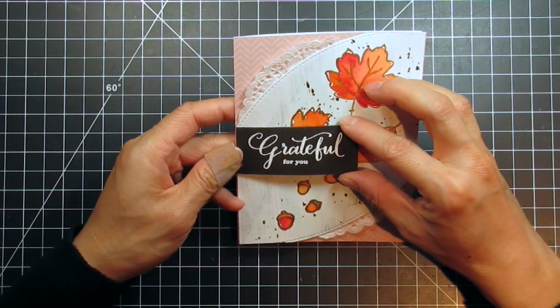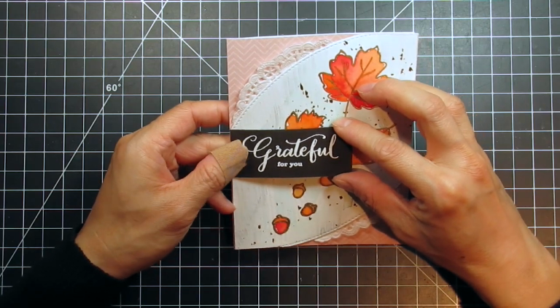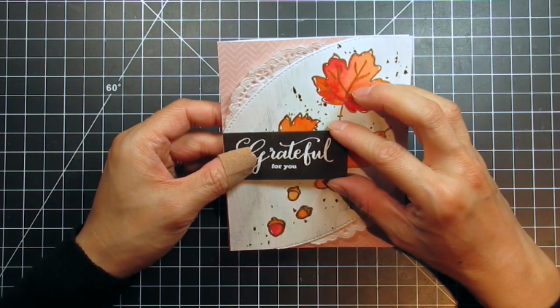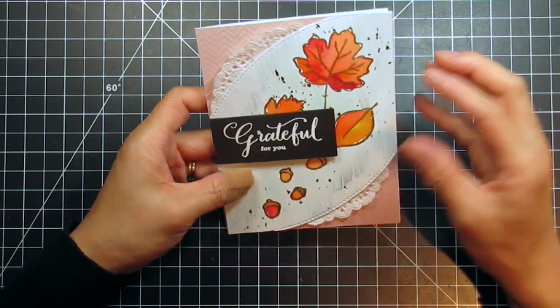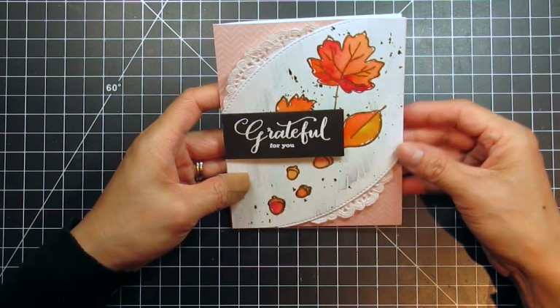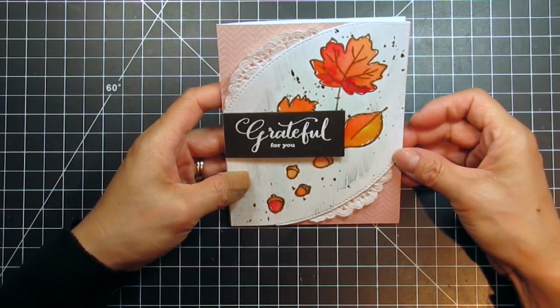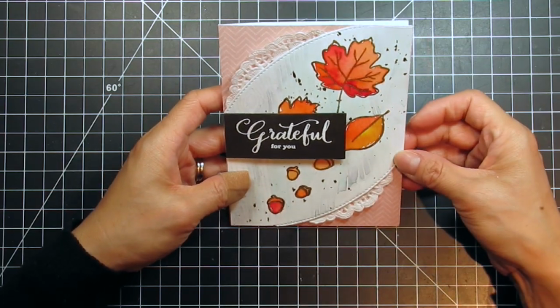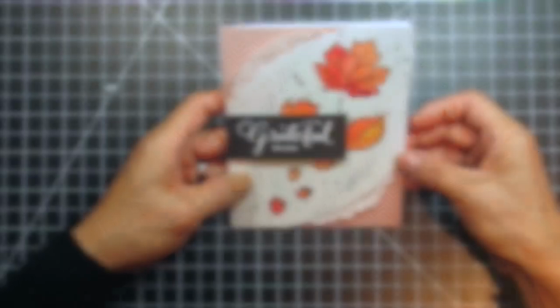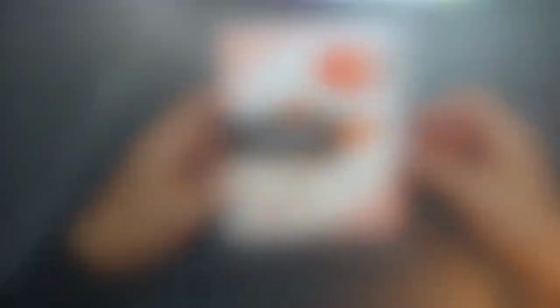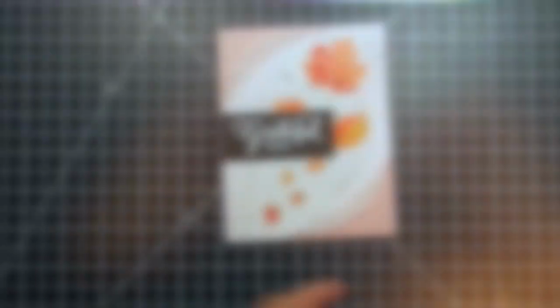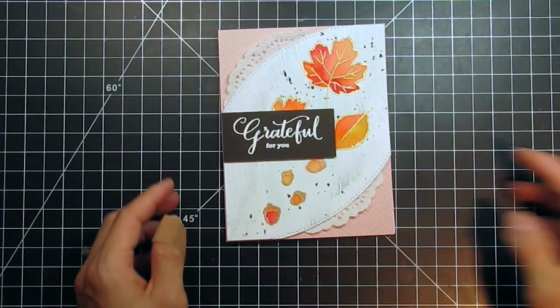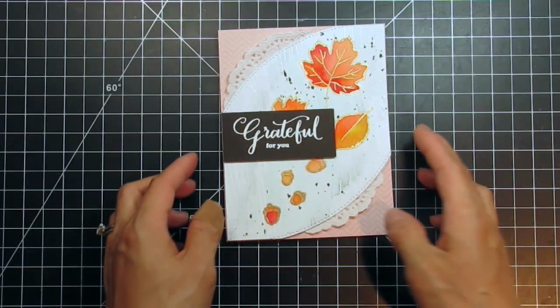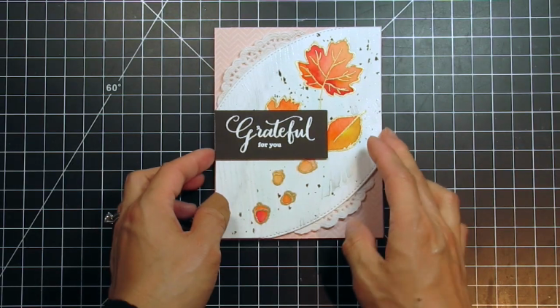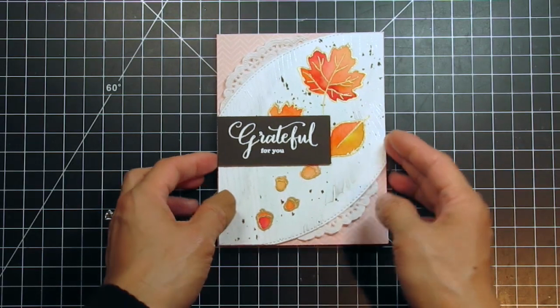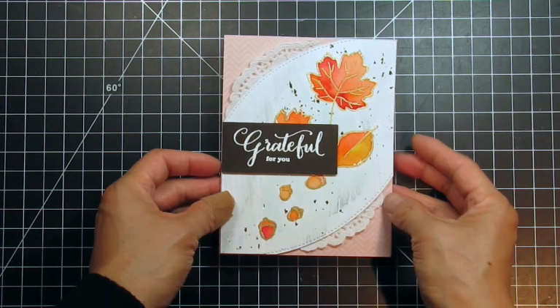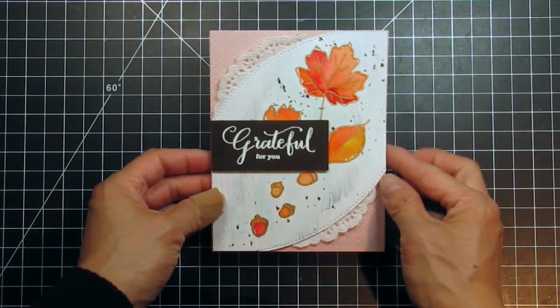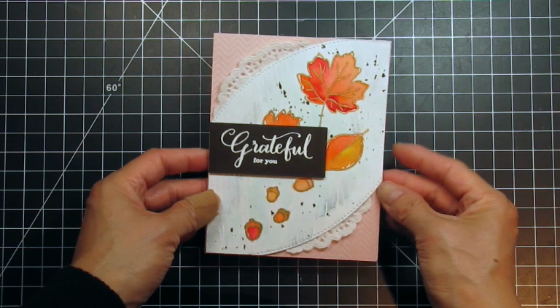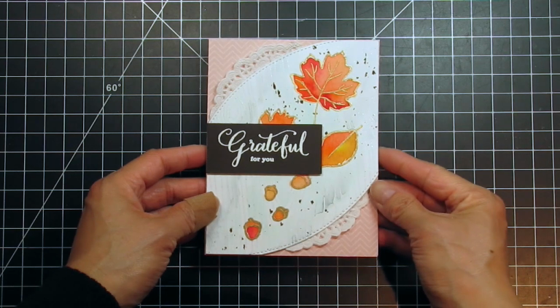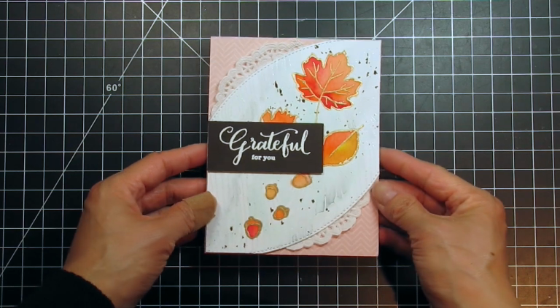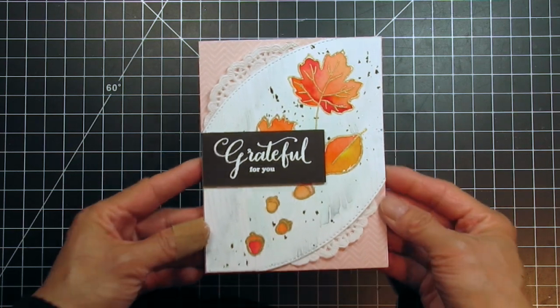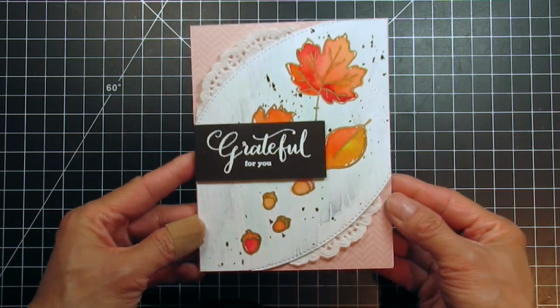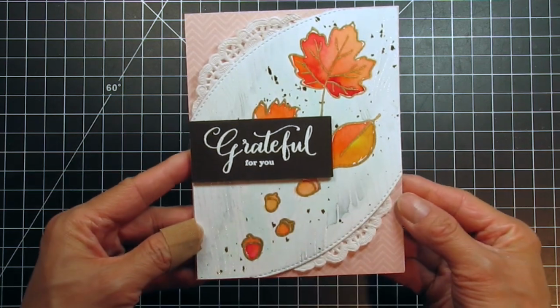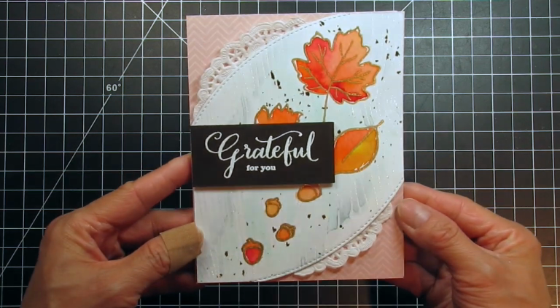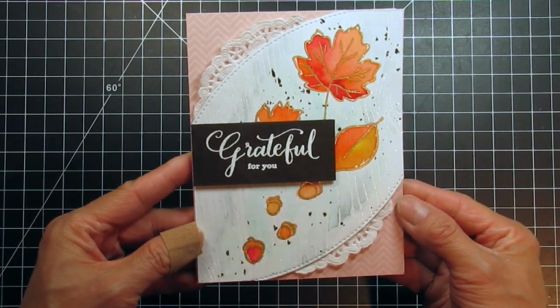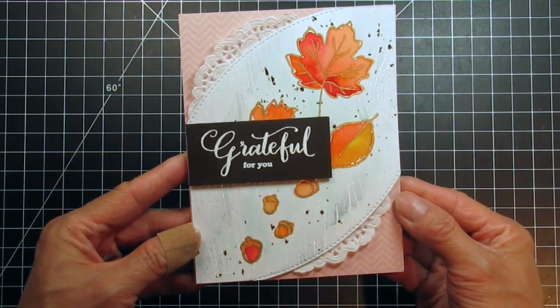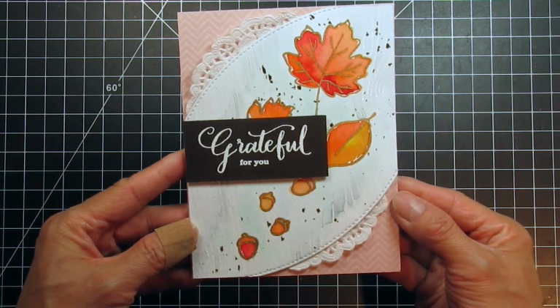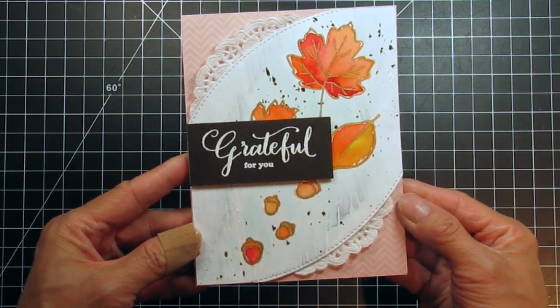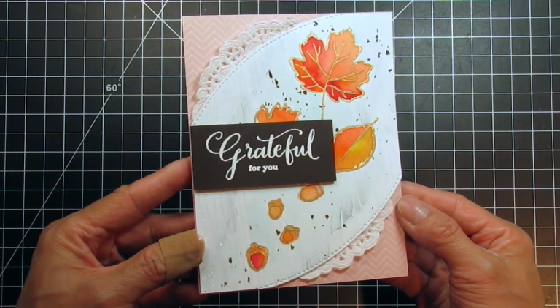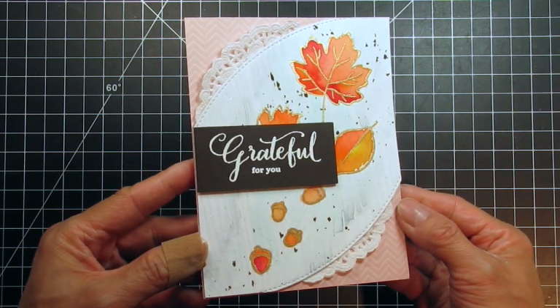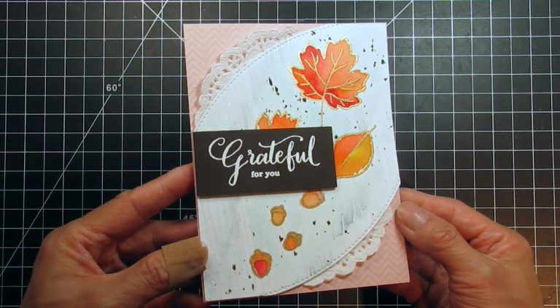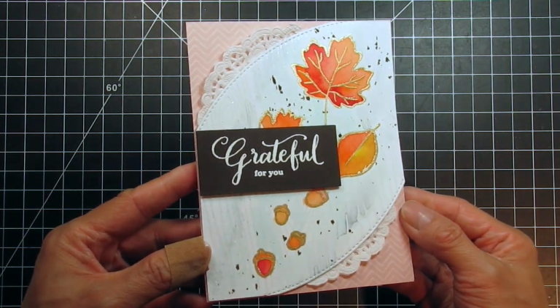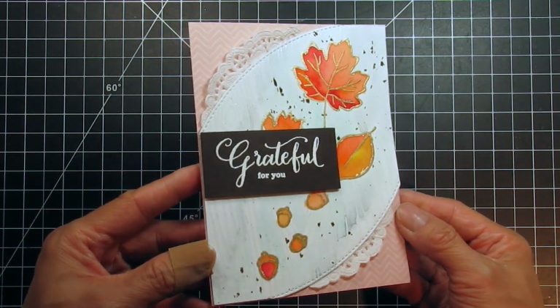Now my card is done! Here you can see all the sparkle and shine from the gold embossed leaves and the sparkle embossed woodgrain background.